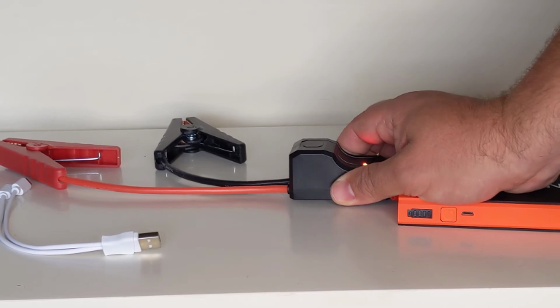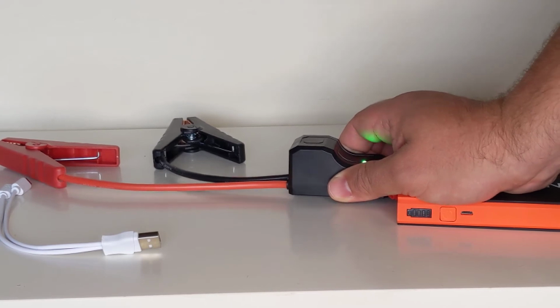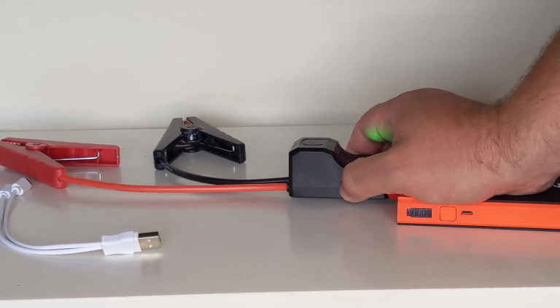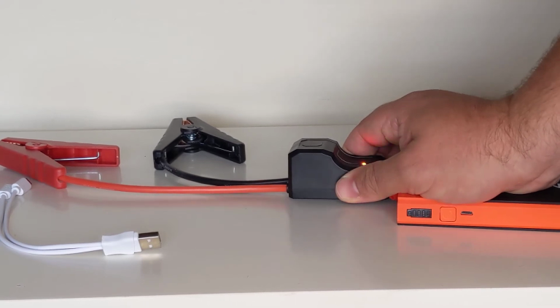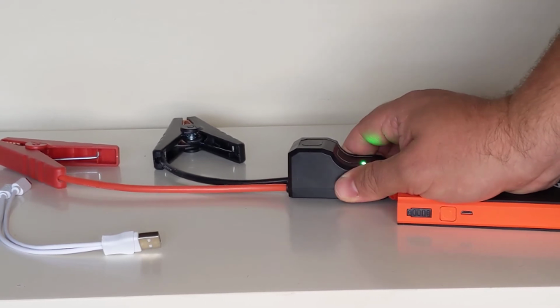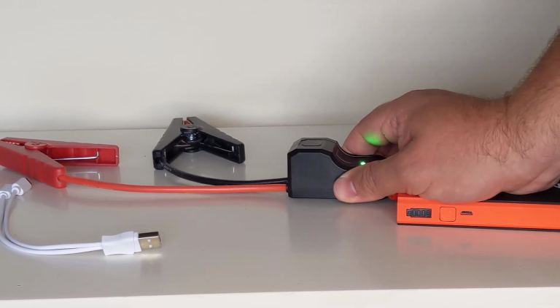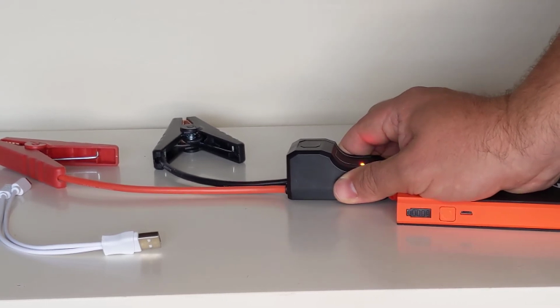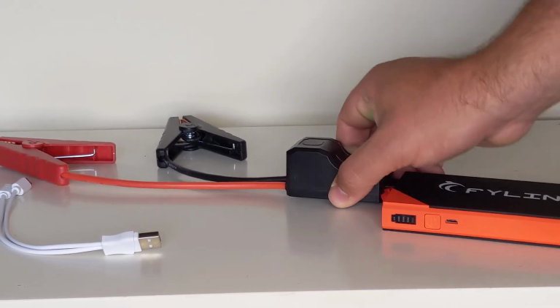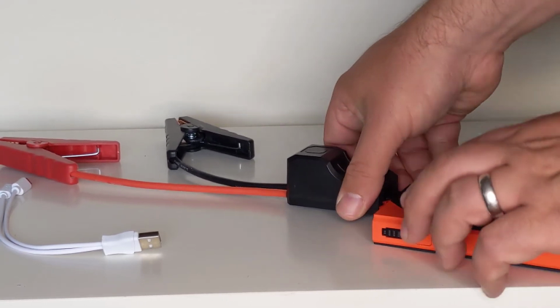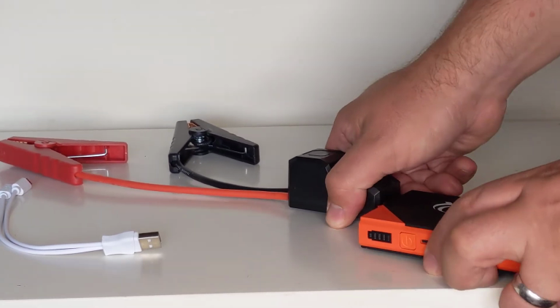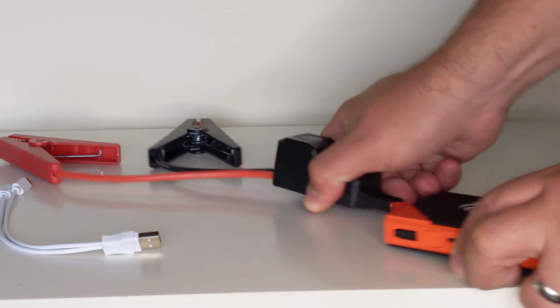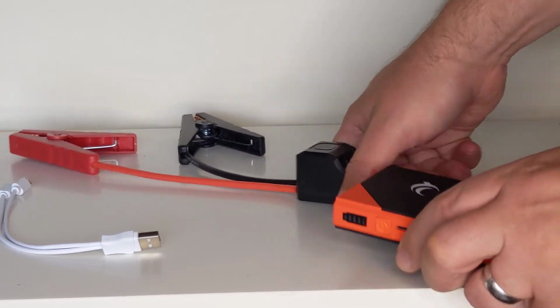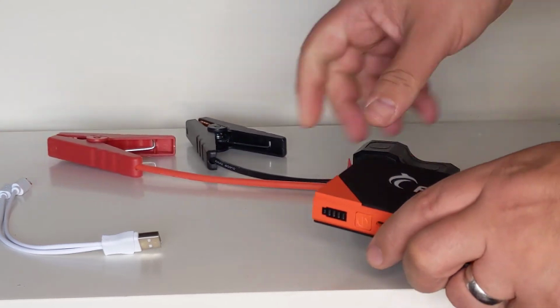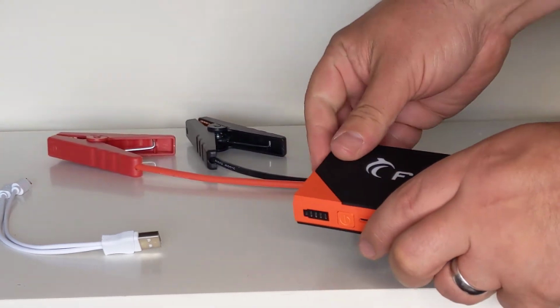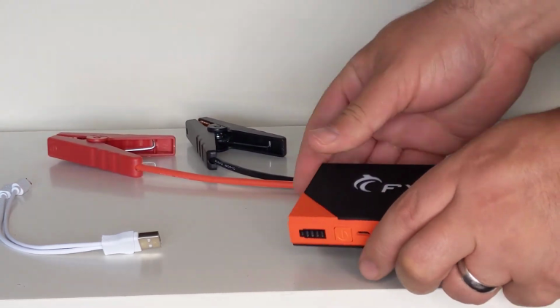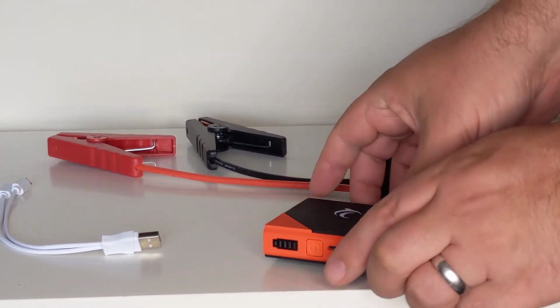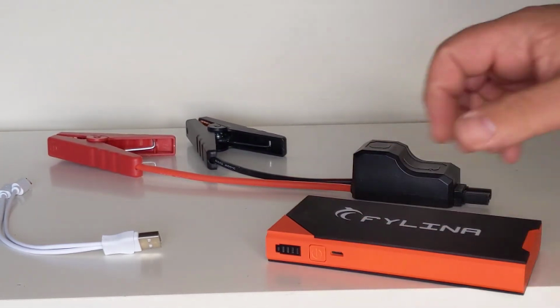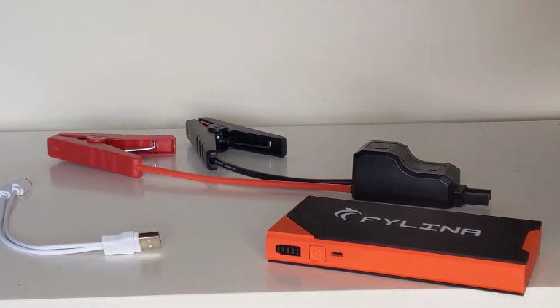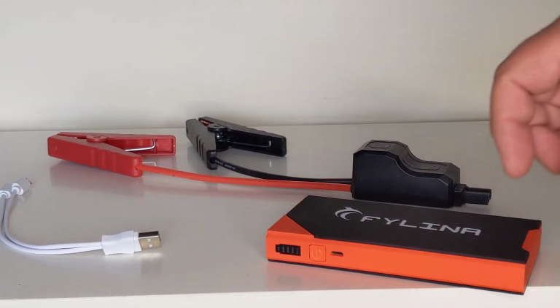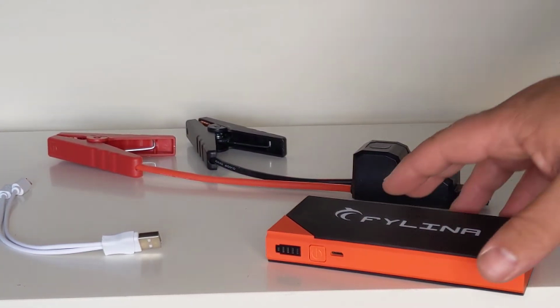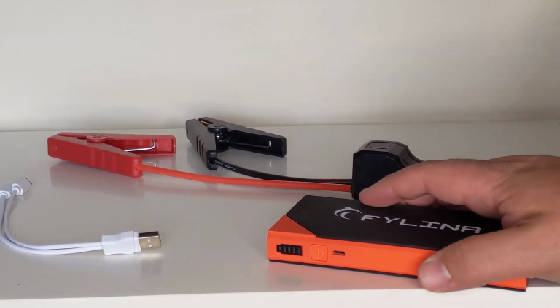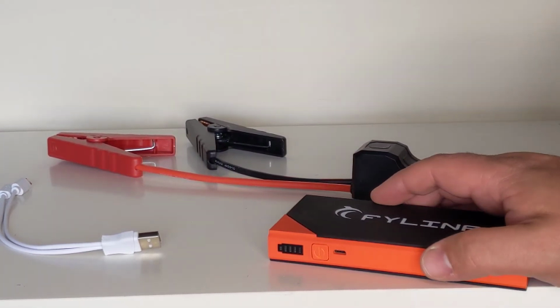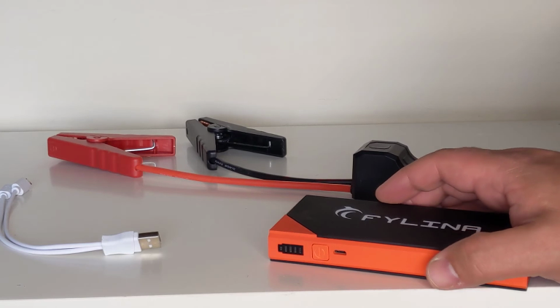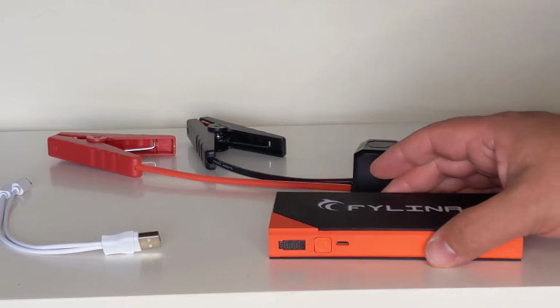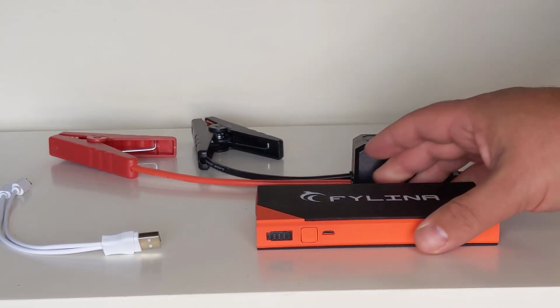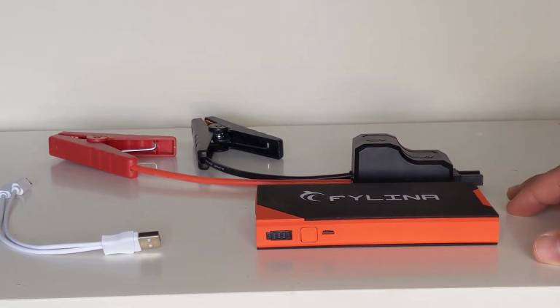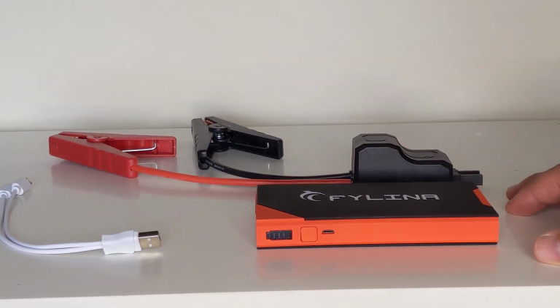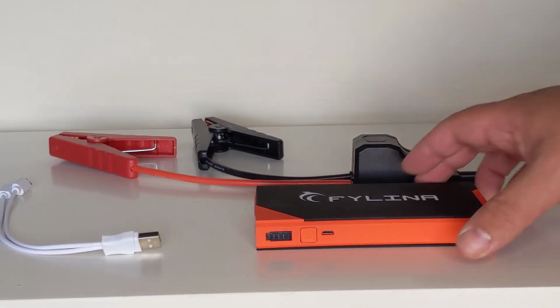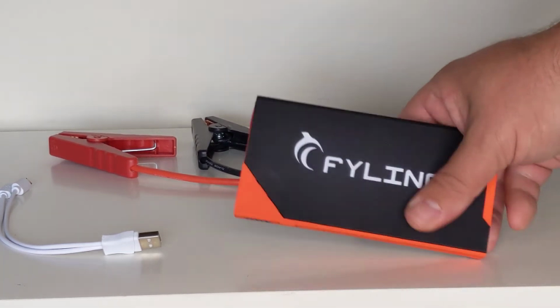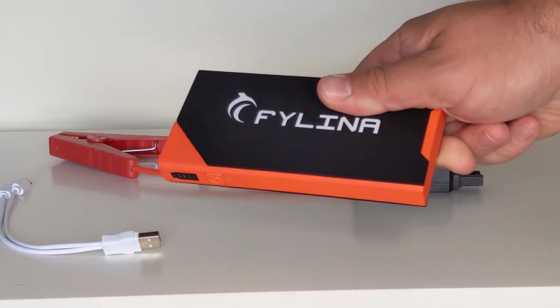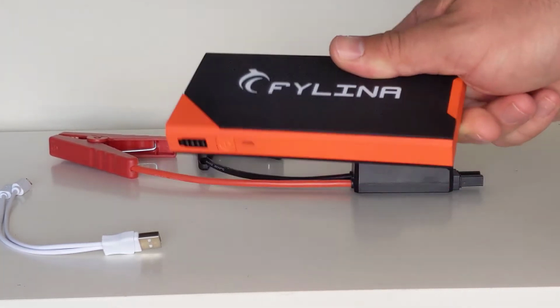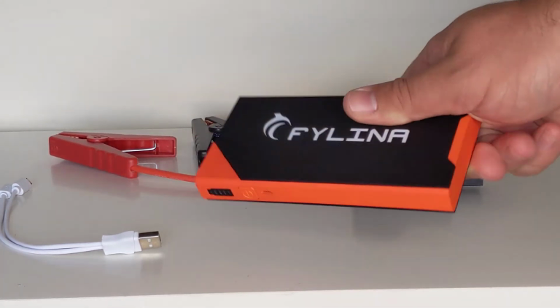You won't be able to start the car off the power that's inside this battery, but what you will be able to do is charge it up and then start the car off it. So it's kind of a good compromise for the size of battery that you can carry around.